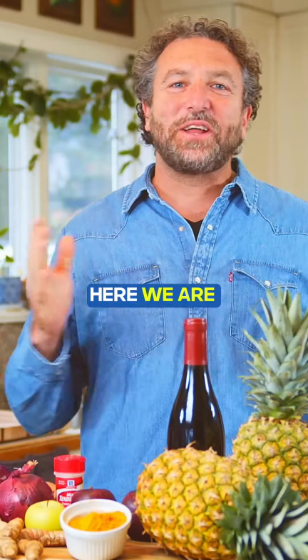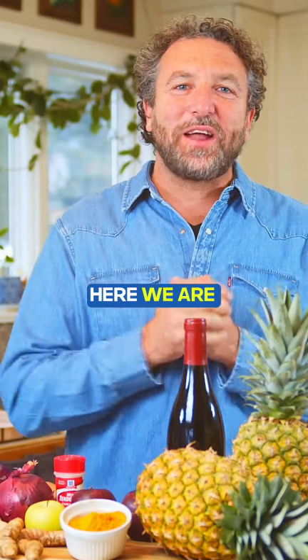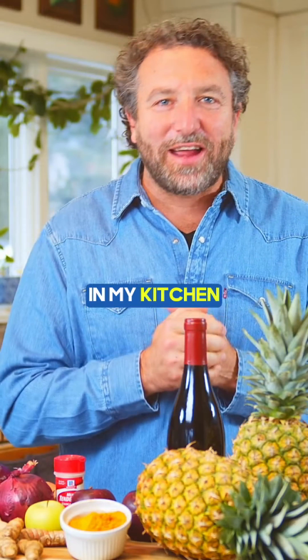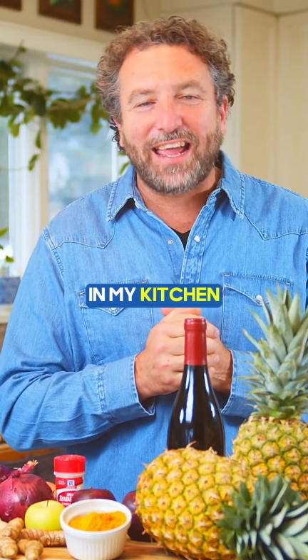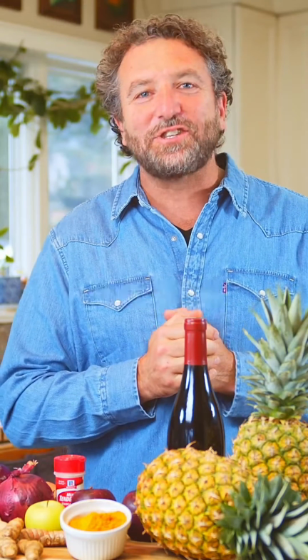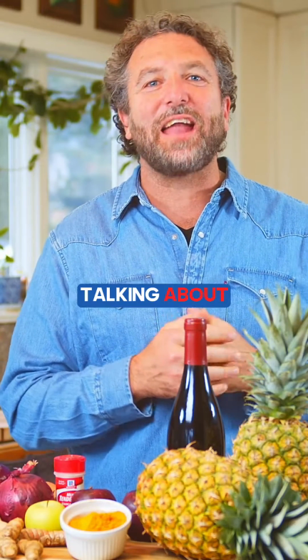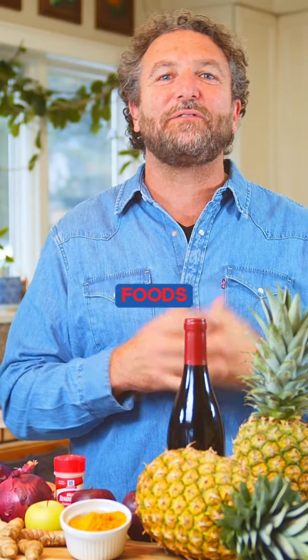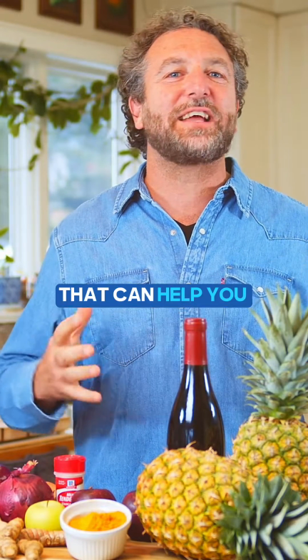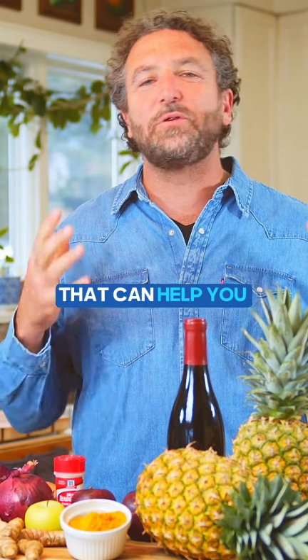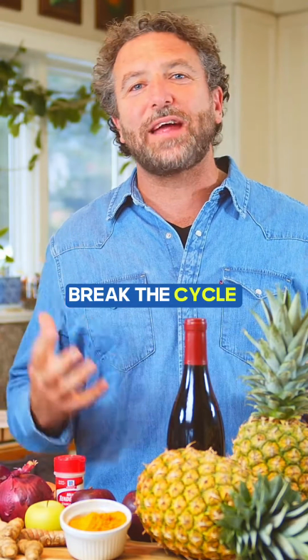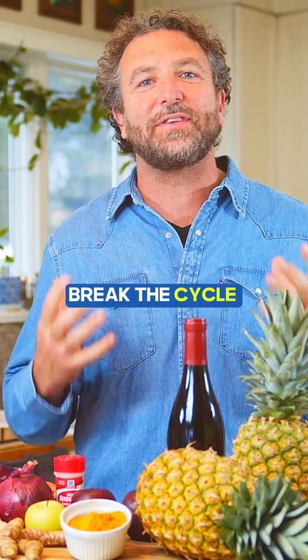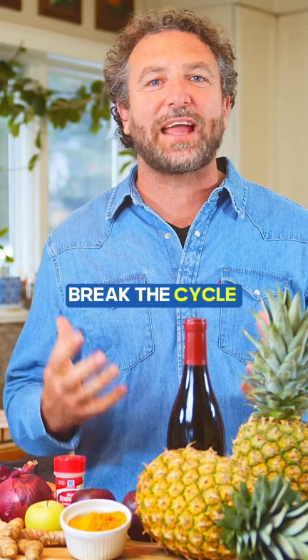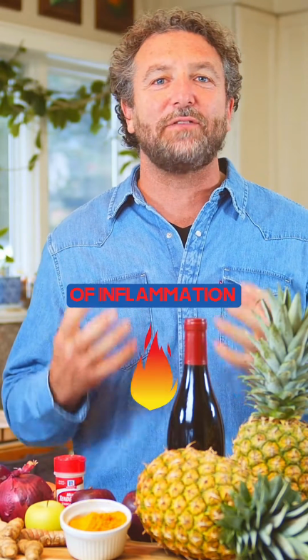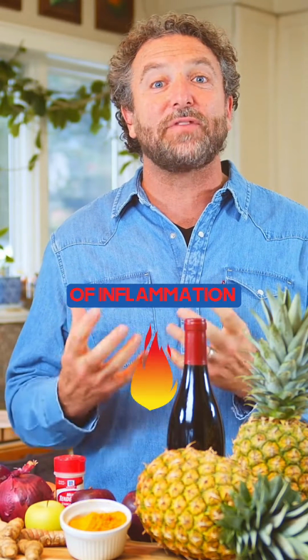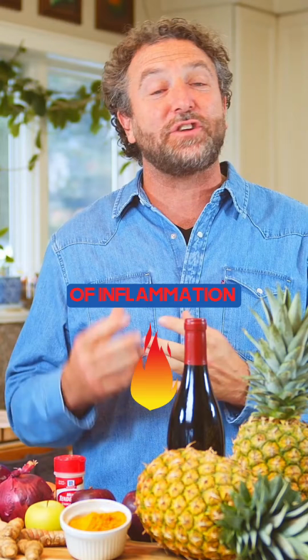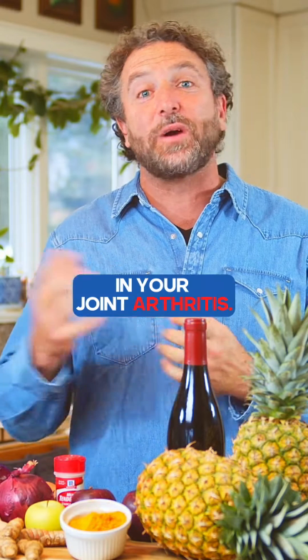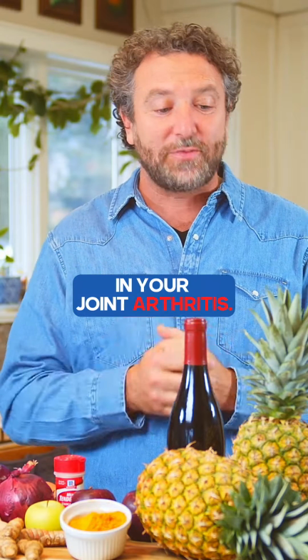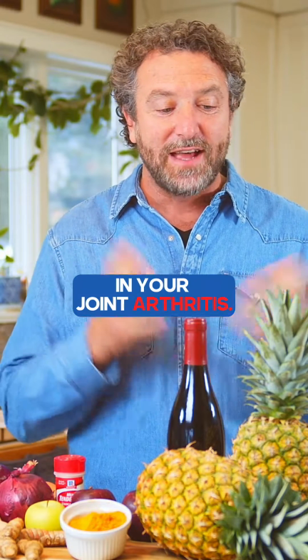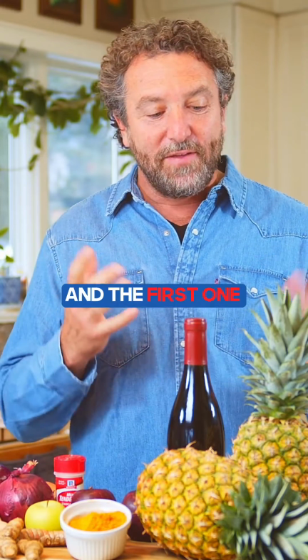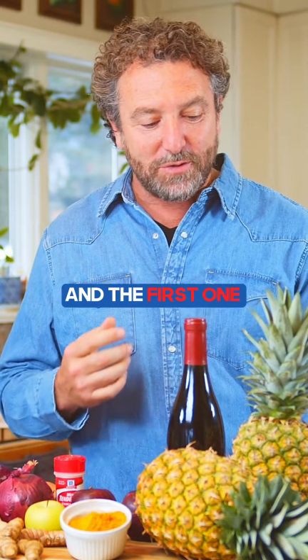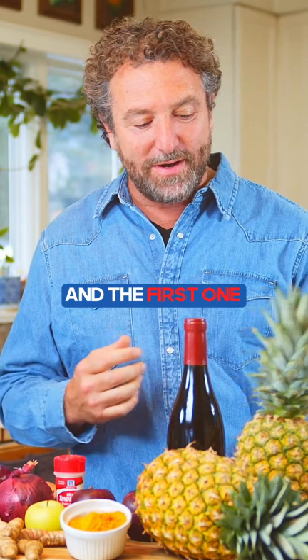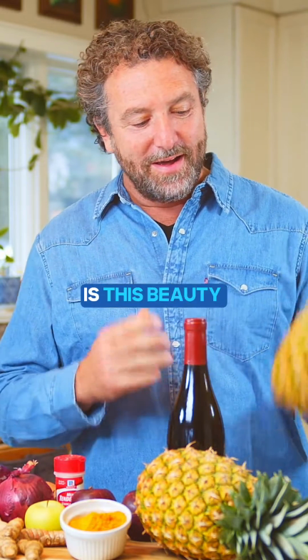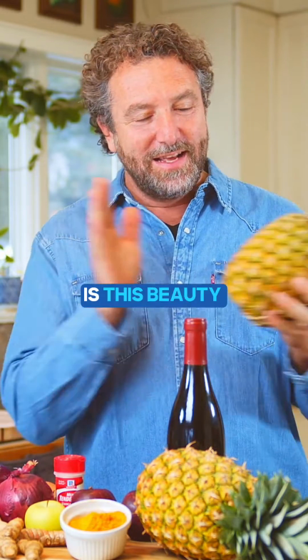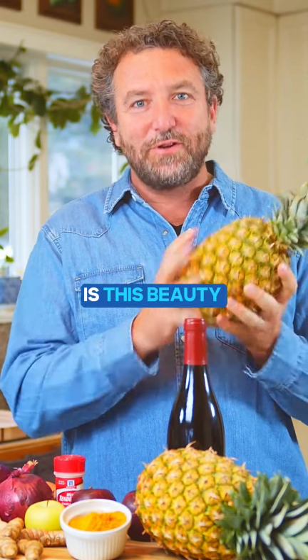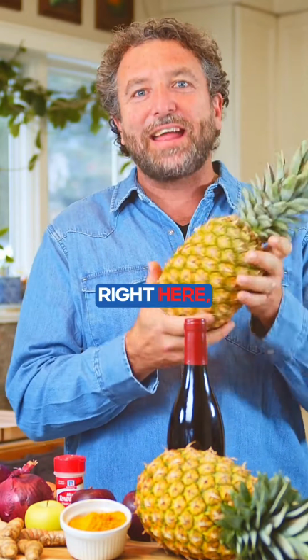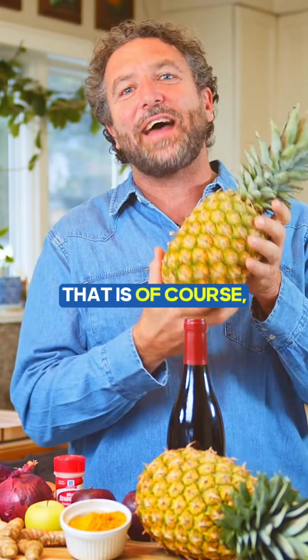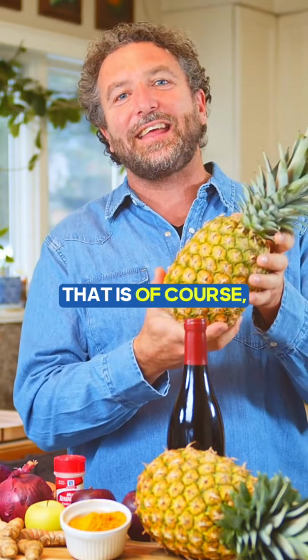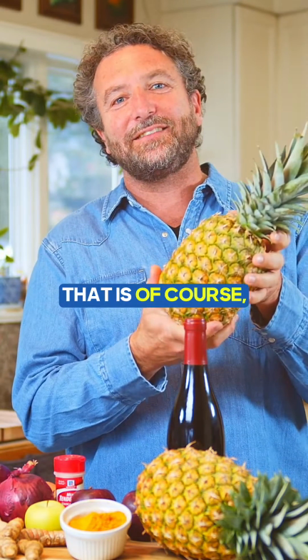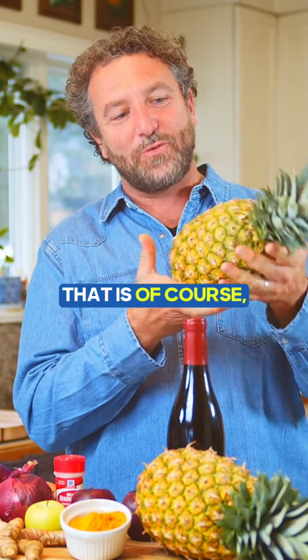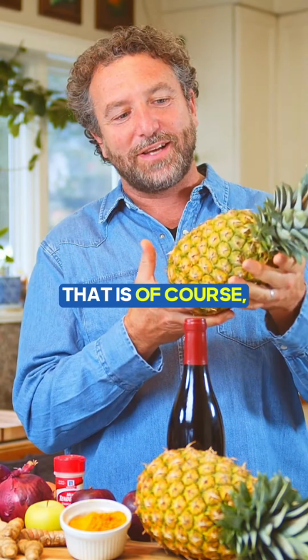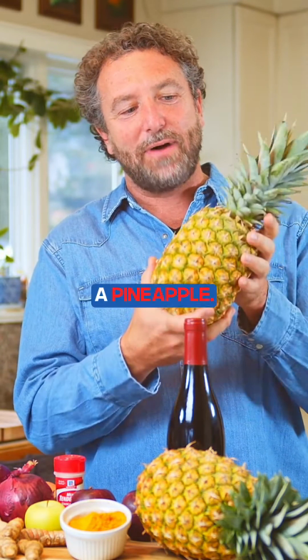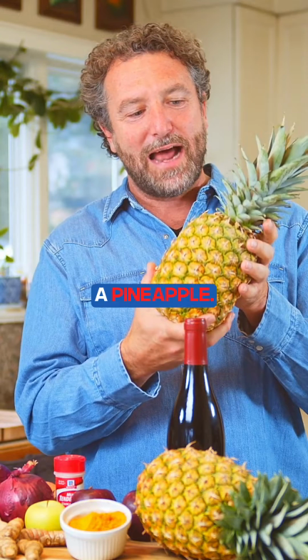Here we are in my kitchen talking about foods that can help you break the cycle of inflammation in your joints, arthritis. And the first one is this beauty right here — that is, of course, a pineapple.